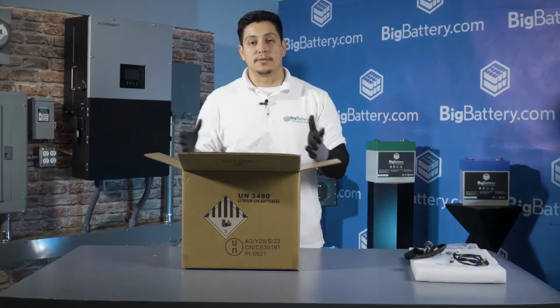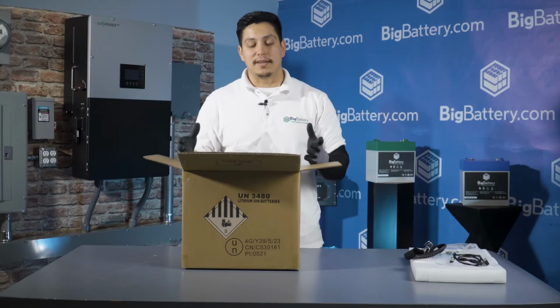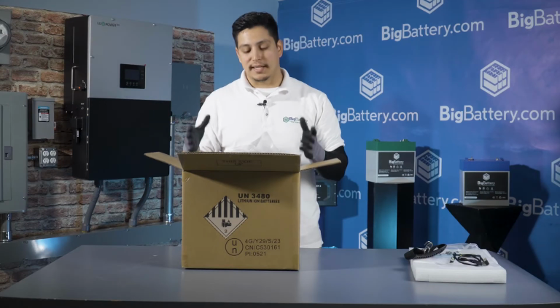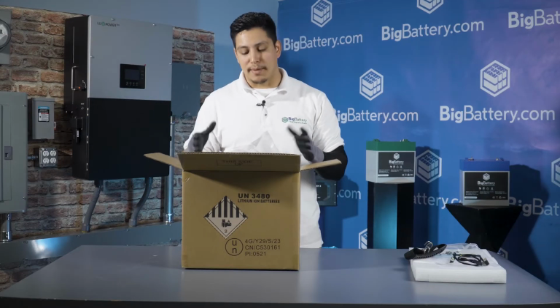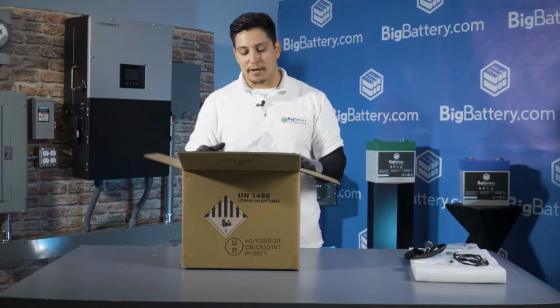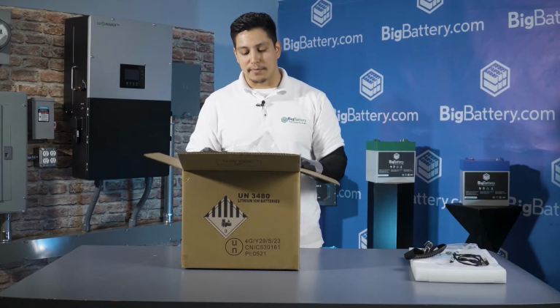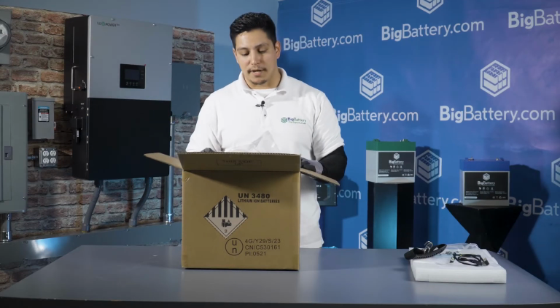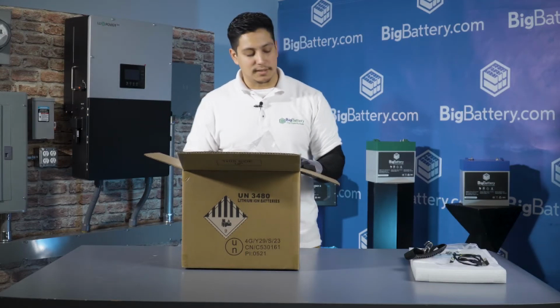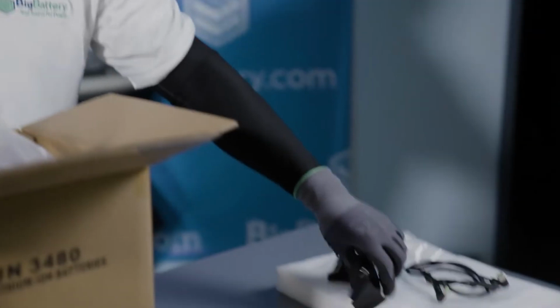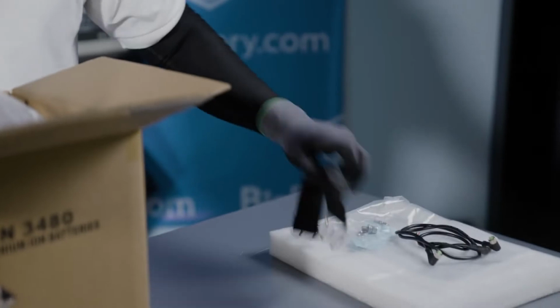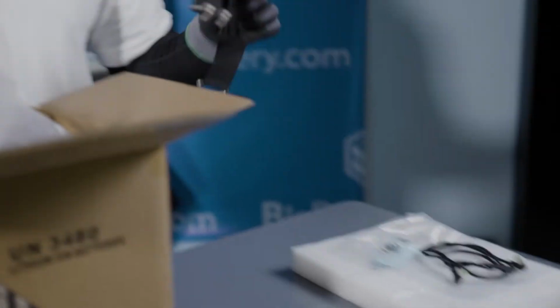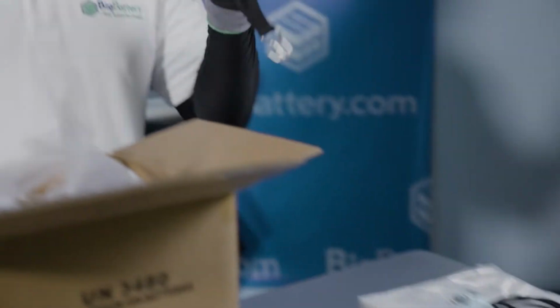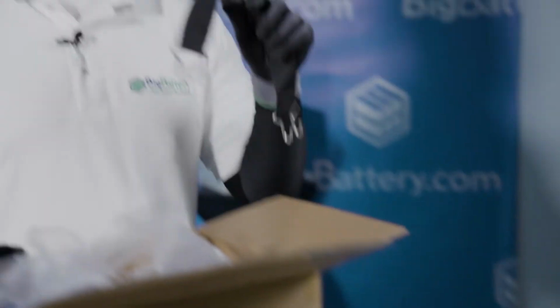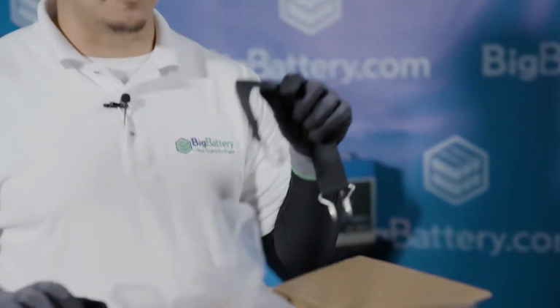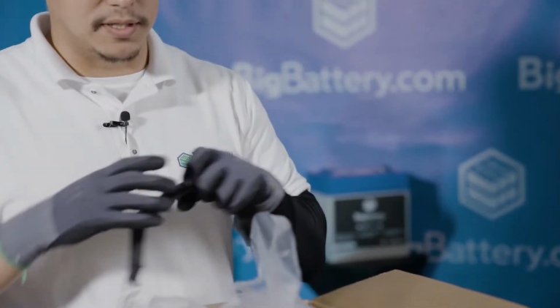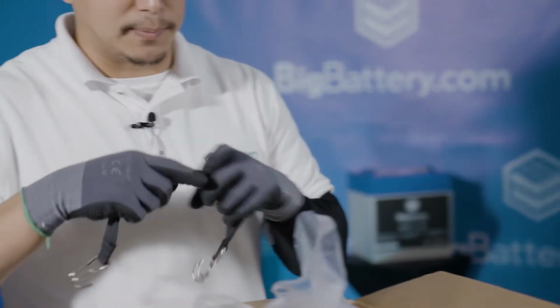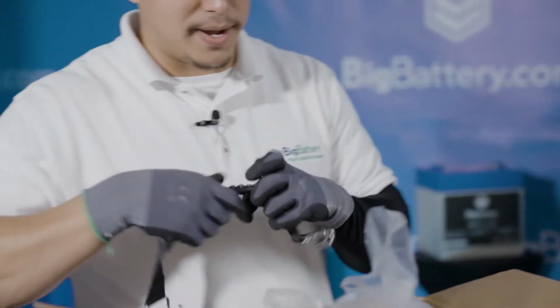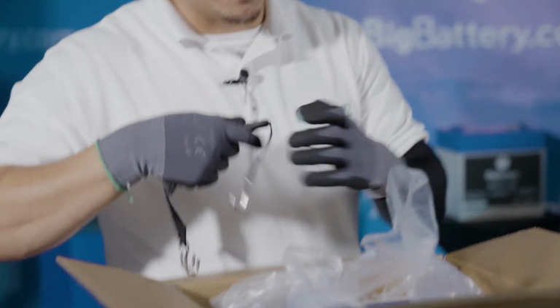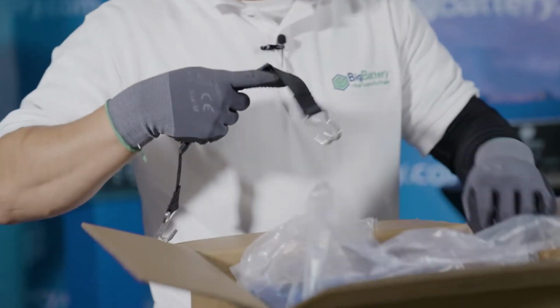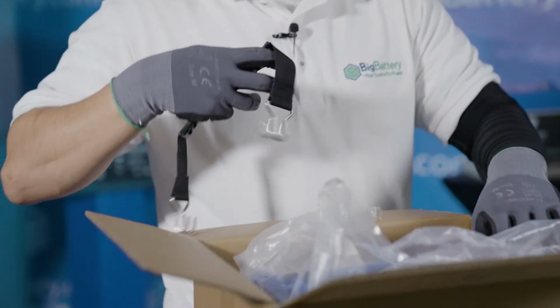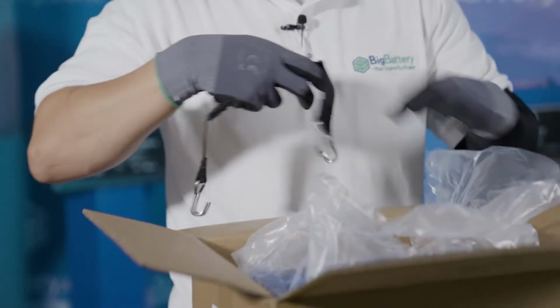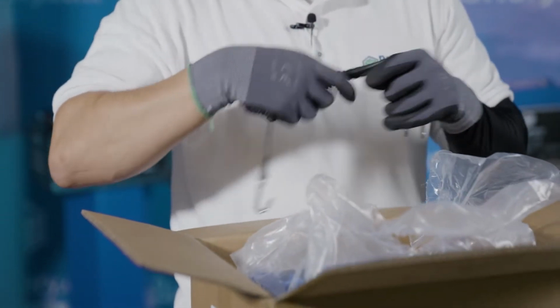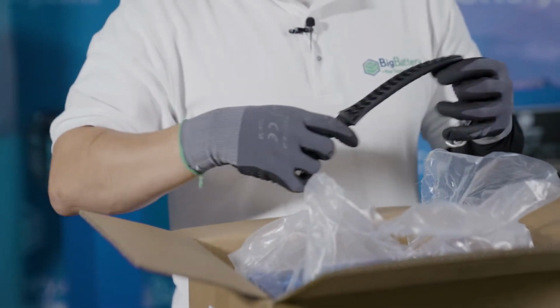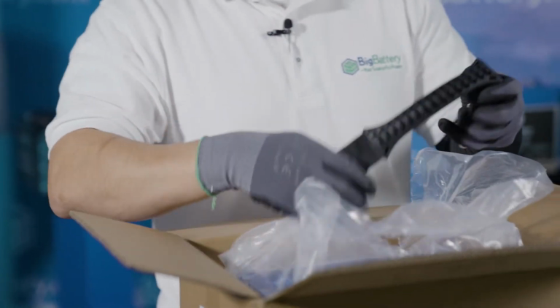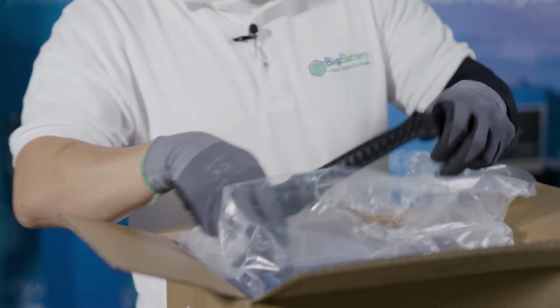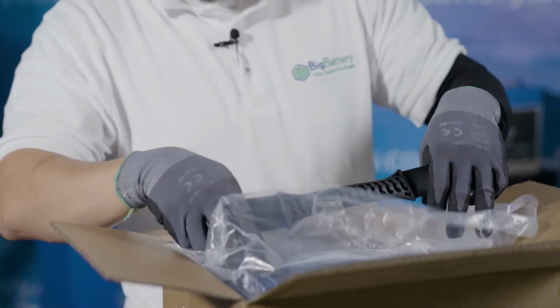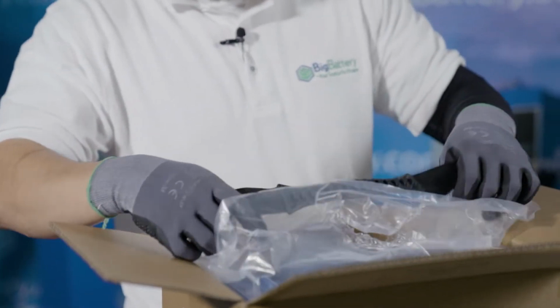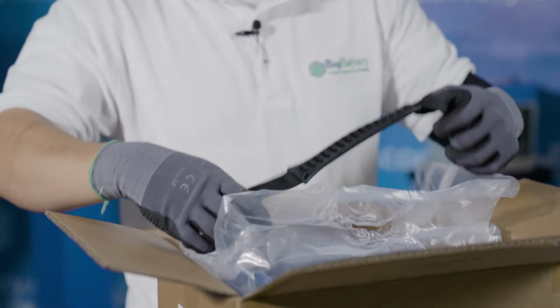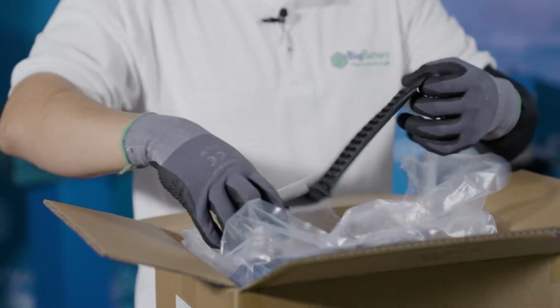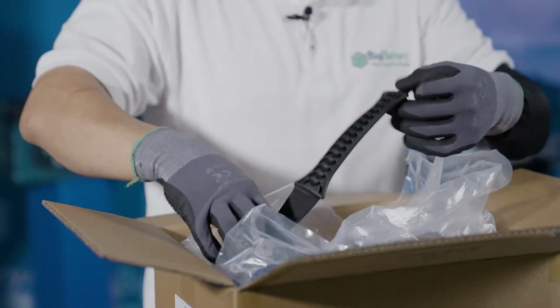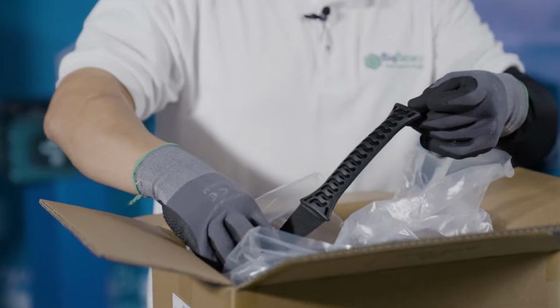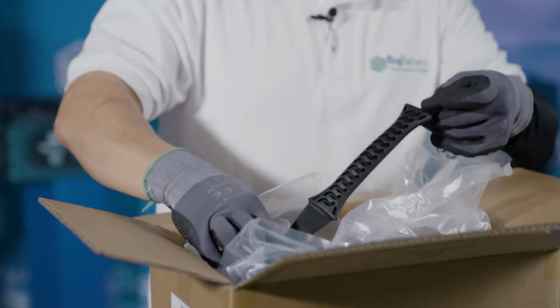So now let's take the battery out of the box. You're gonna want to use the carrying handle to lift up the battery. On top of the battery right here you have some hooks to place it.